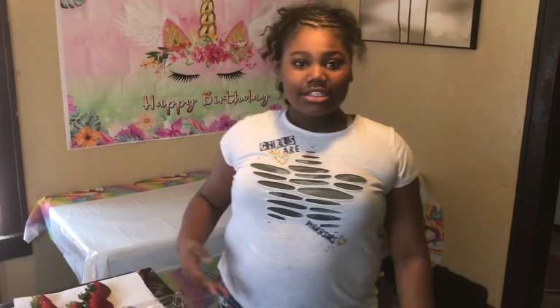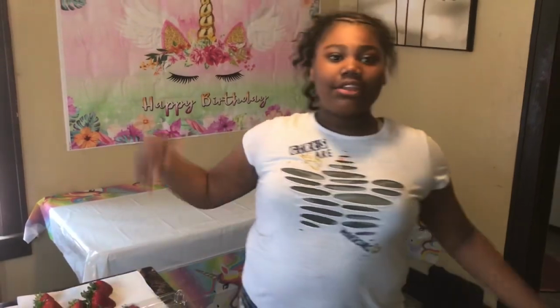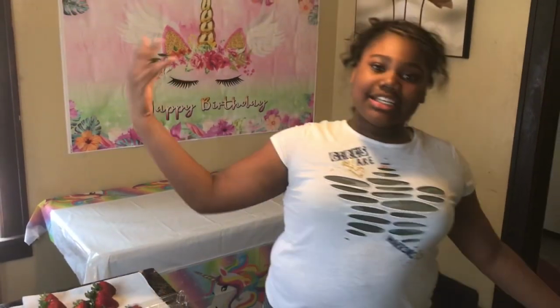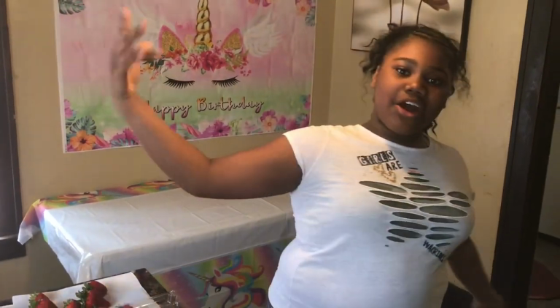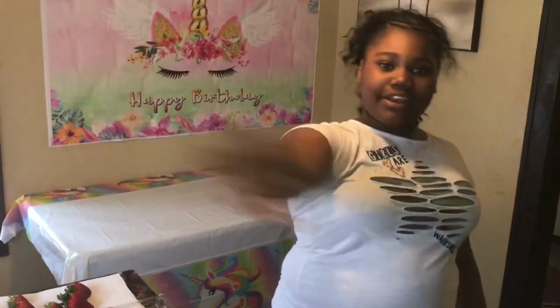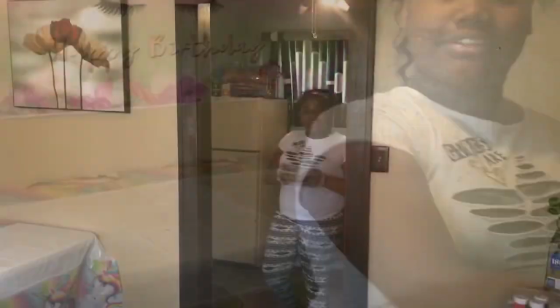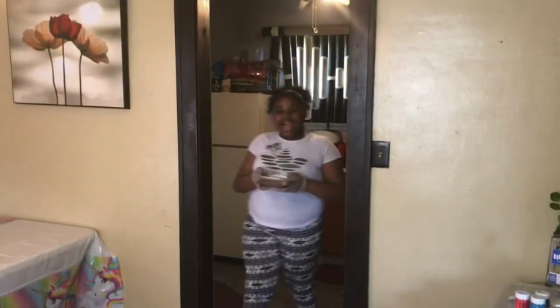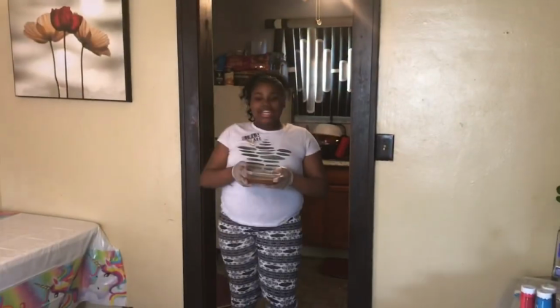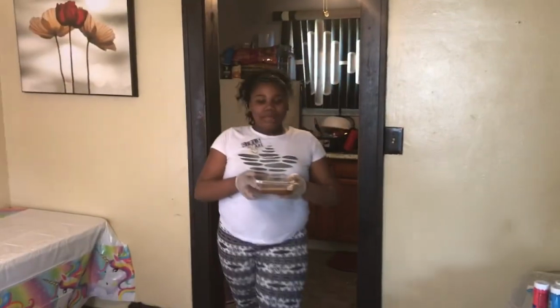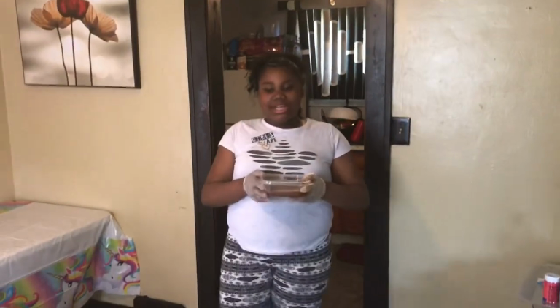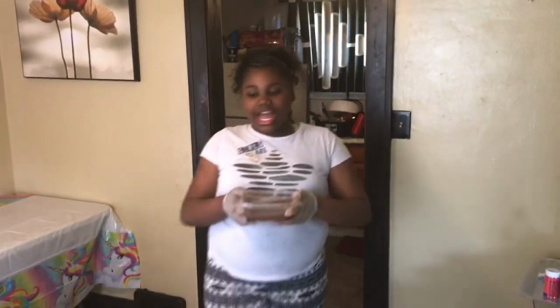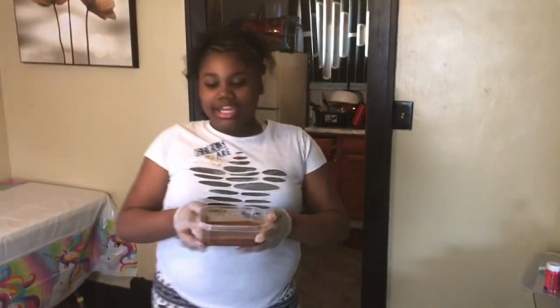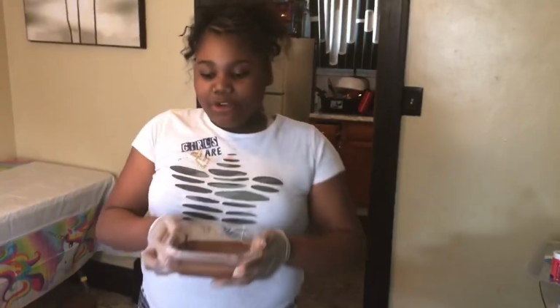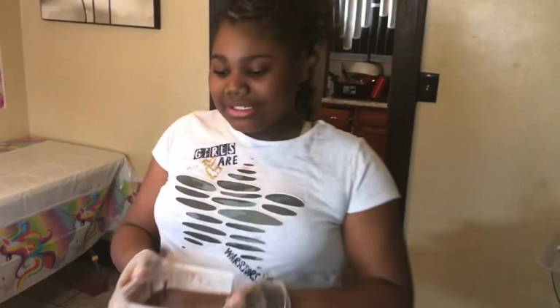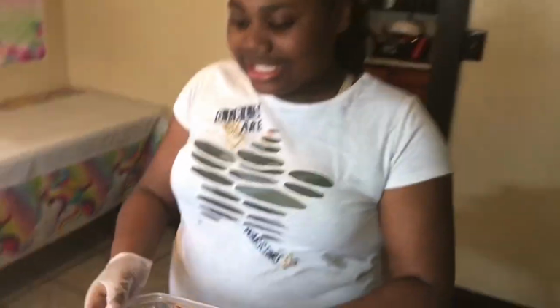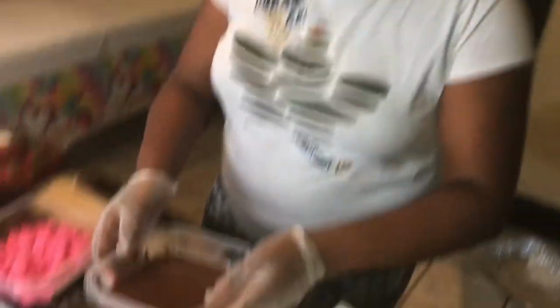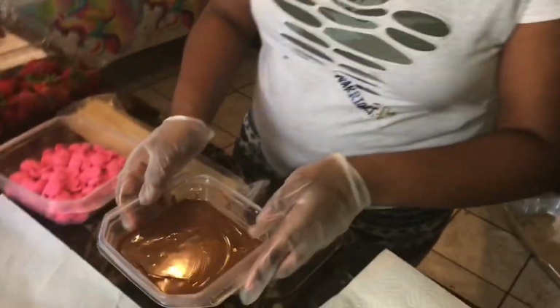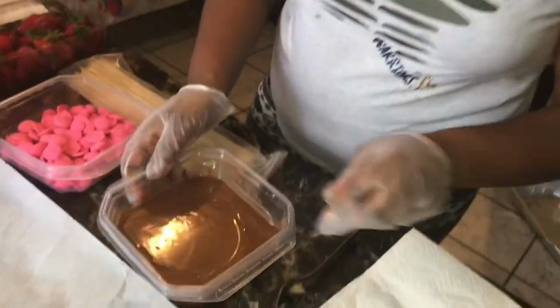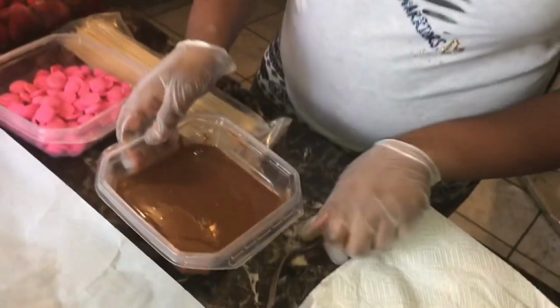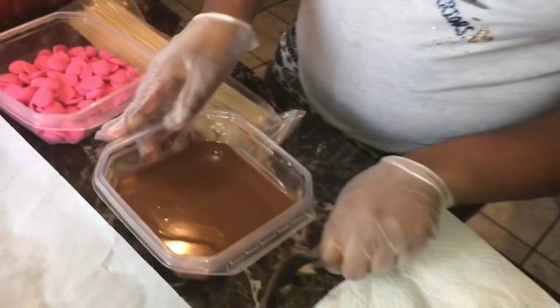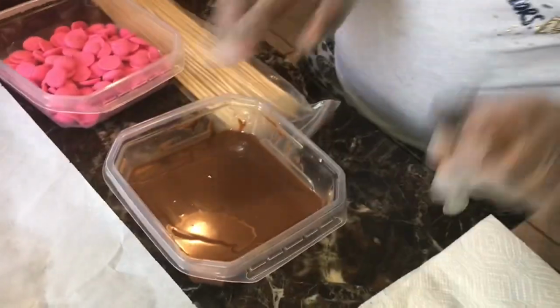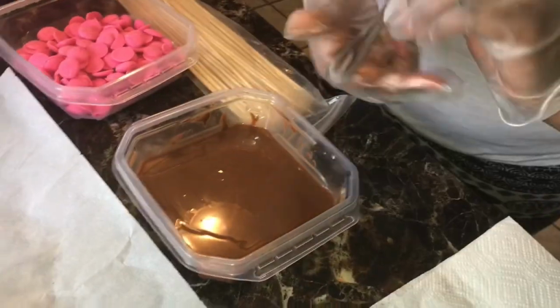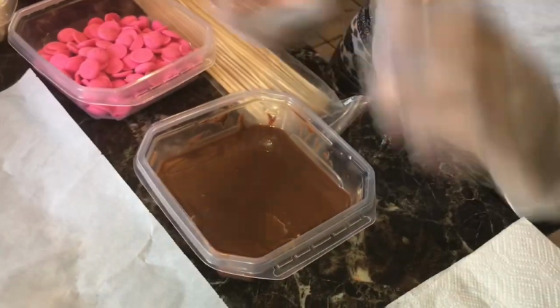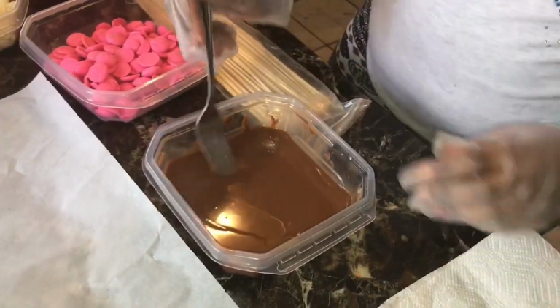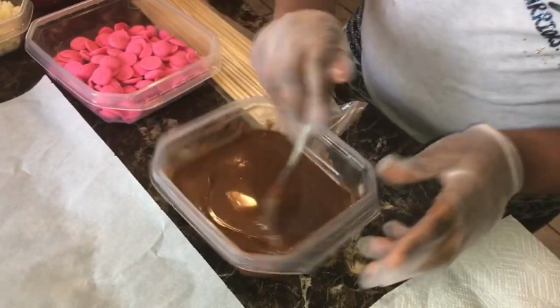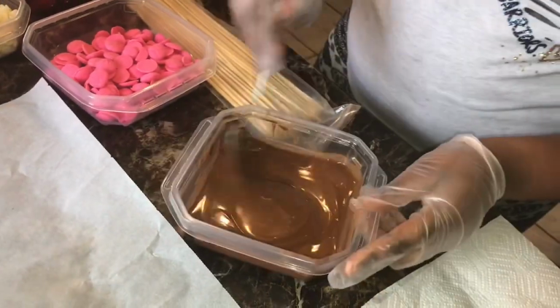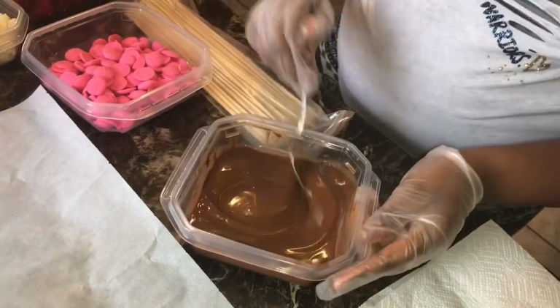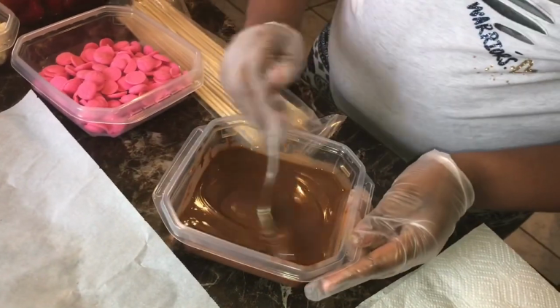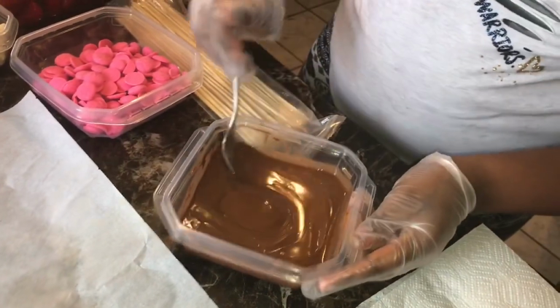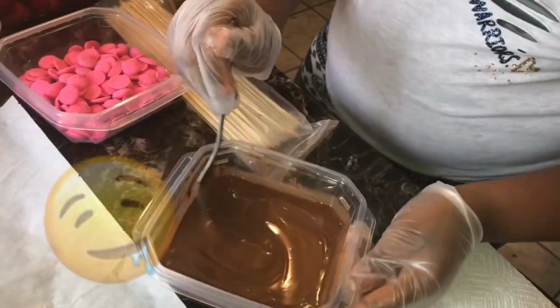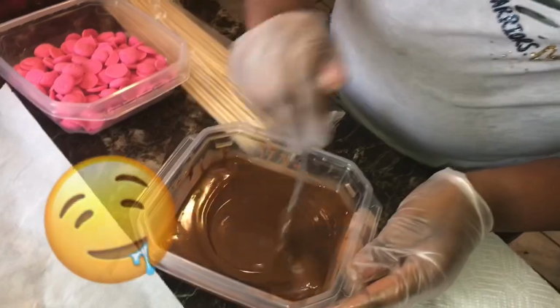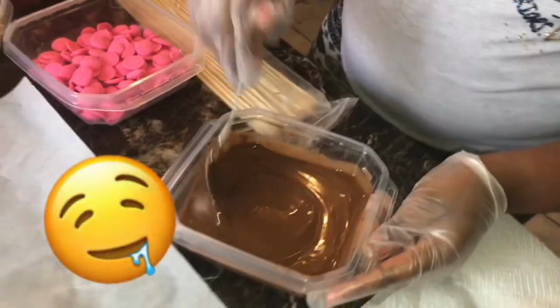So let's get started. Okay guys, I have melted my chocolate for about 60 seconds. I'm just about to mix it up very well. That looks good right there.